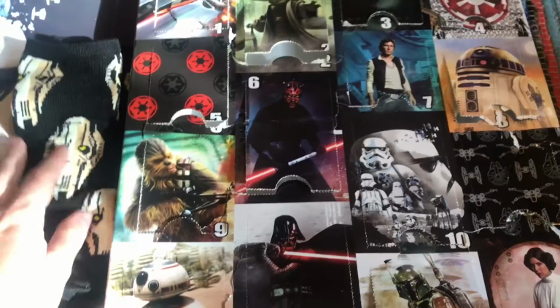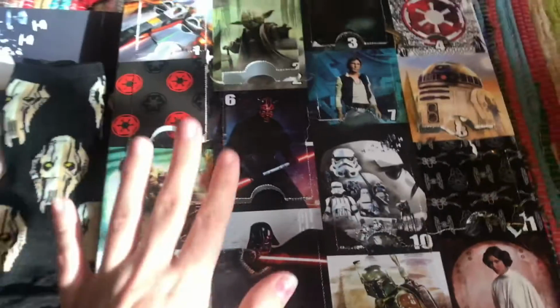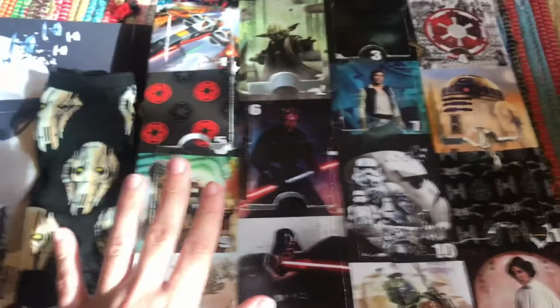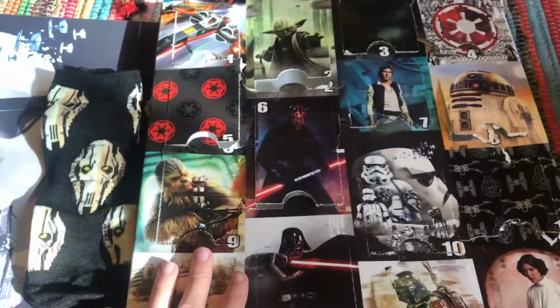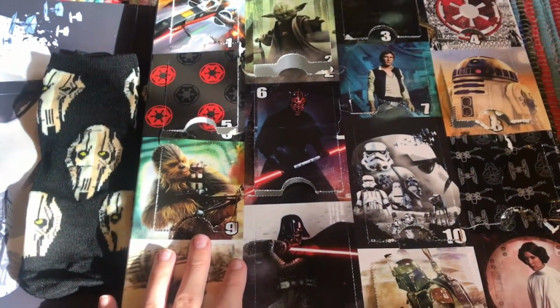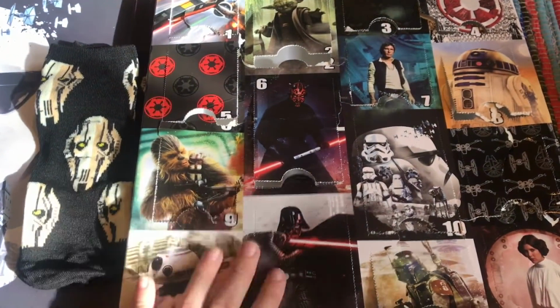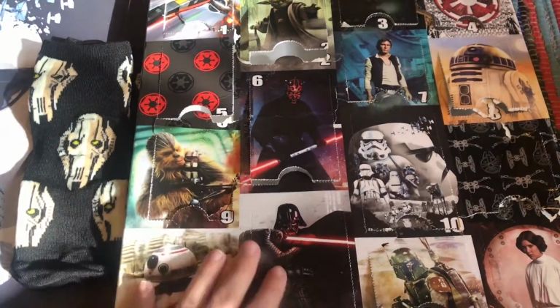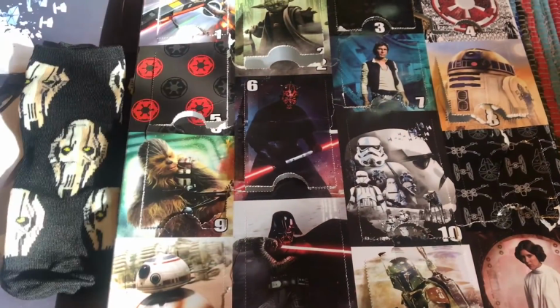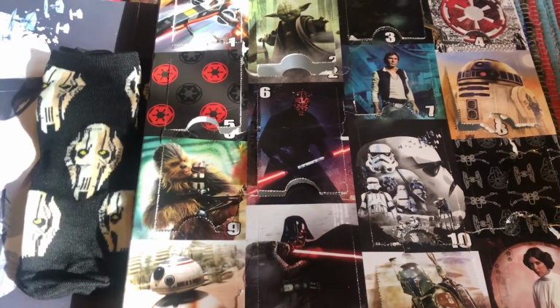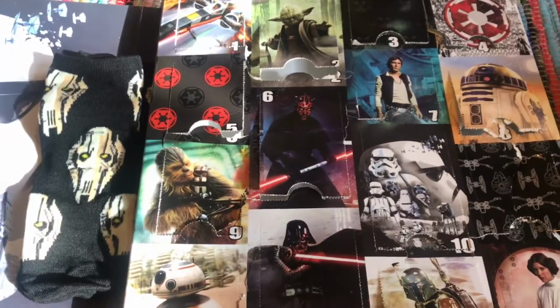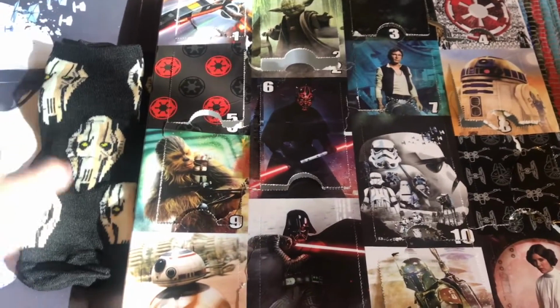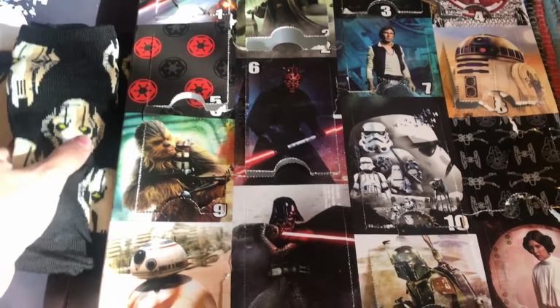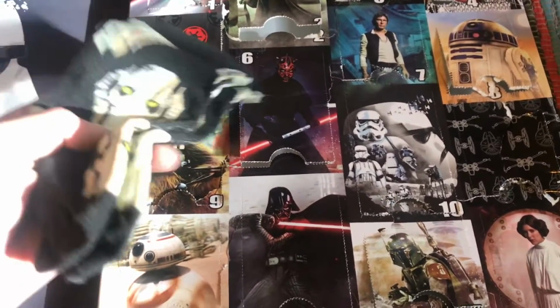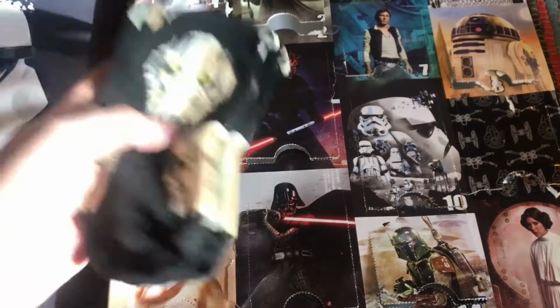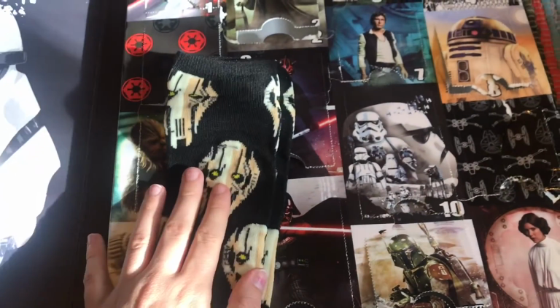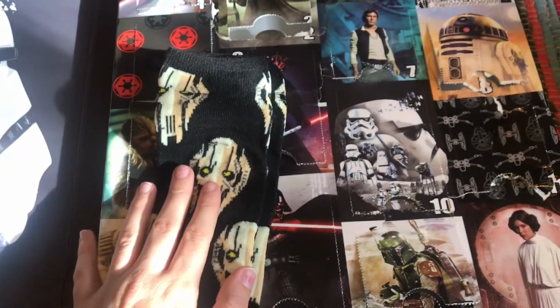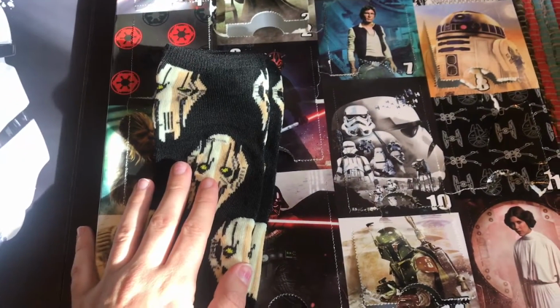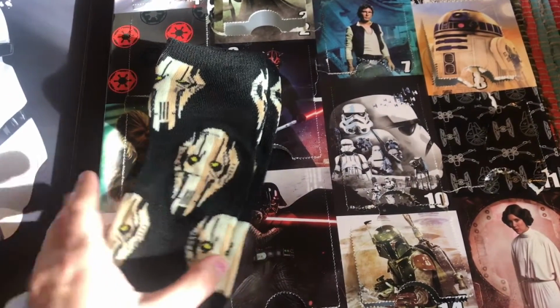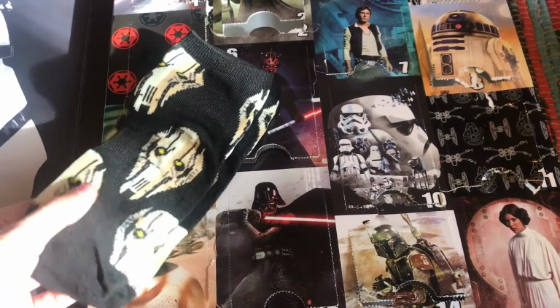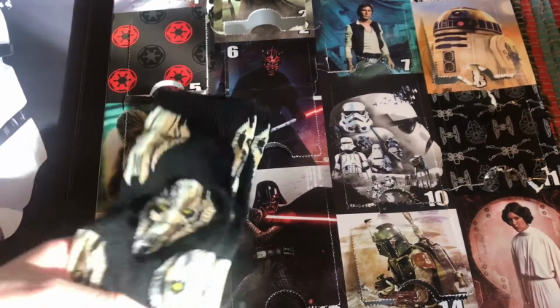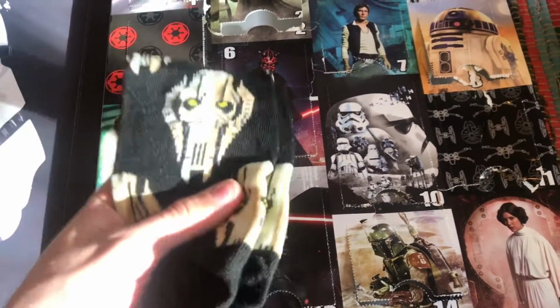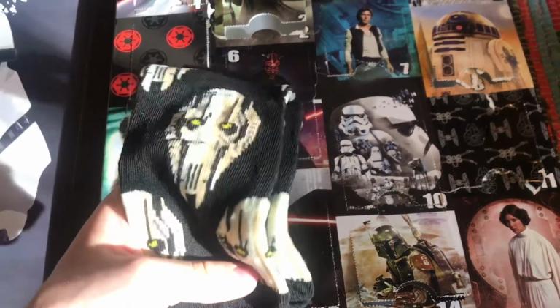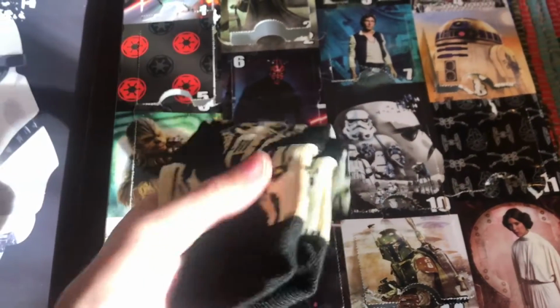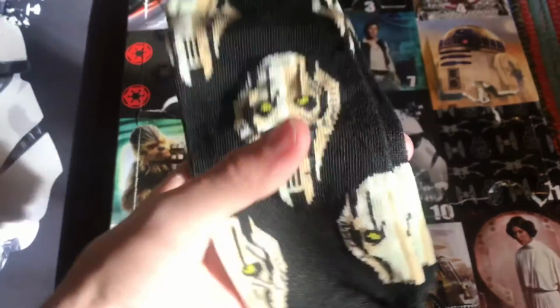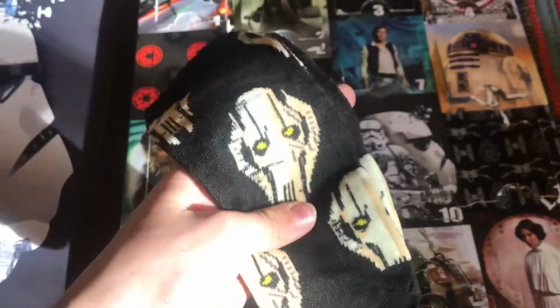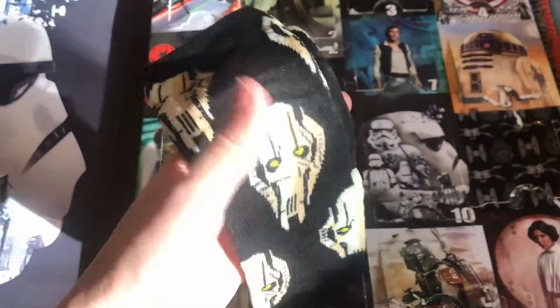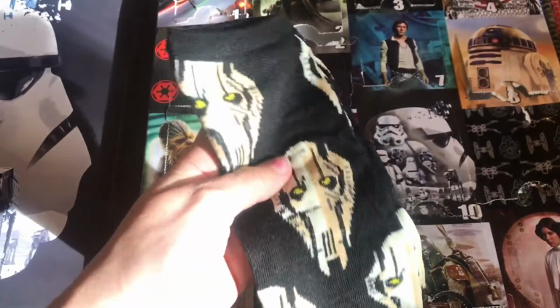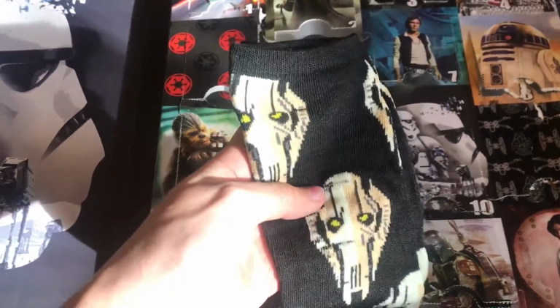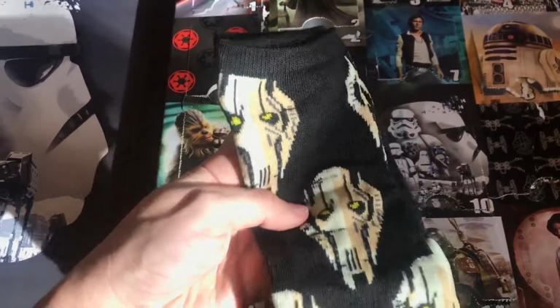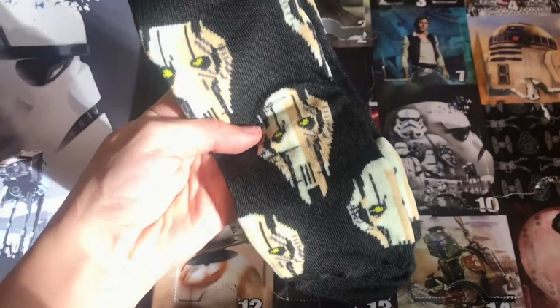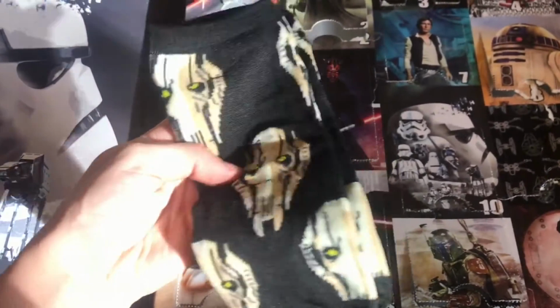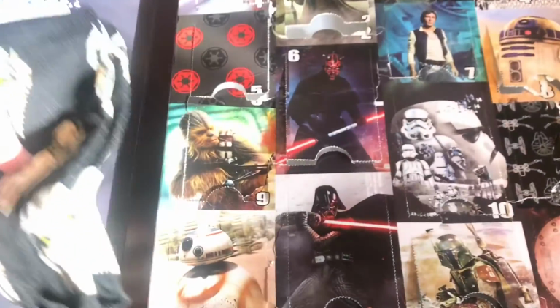Keeping all but three of all the socks I get in here, because the other ones I'm giving away to family for their stocking or whatever. But this one I might give away, but I might keep. I do like the colors, though. It's really cute.